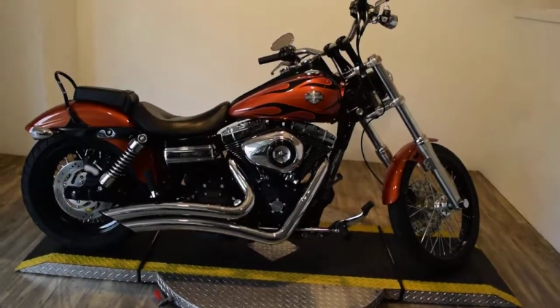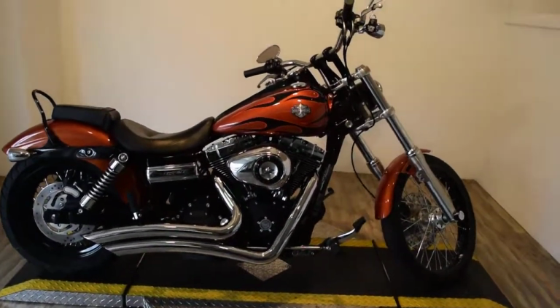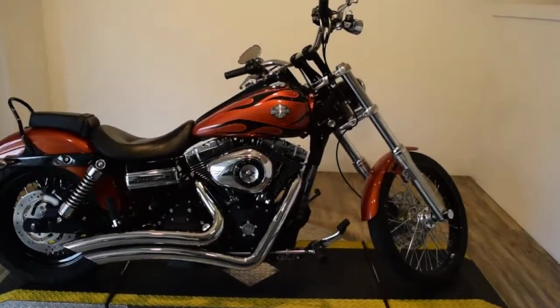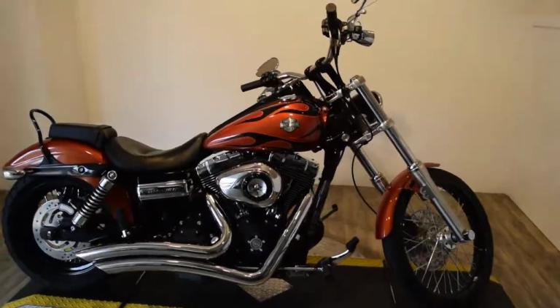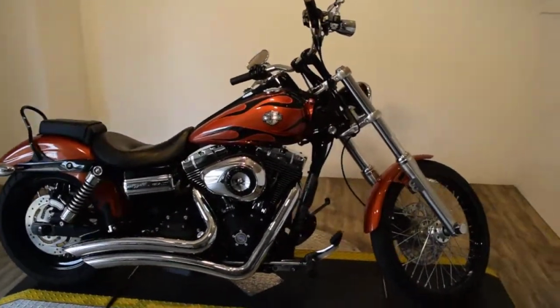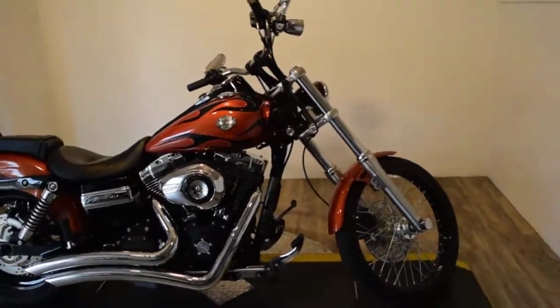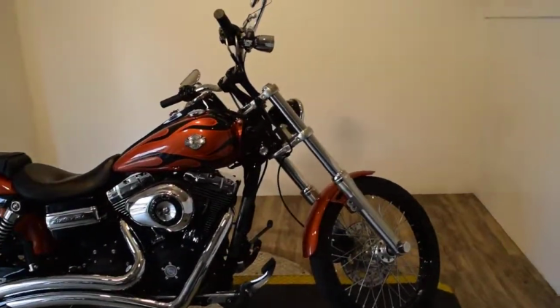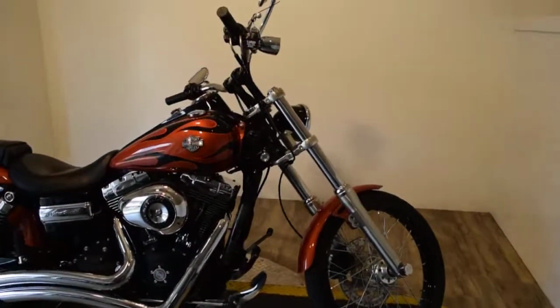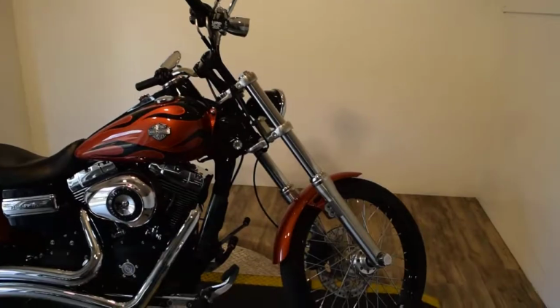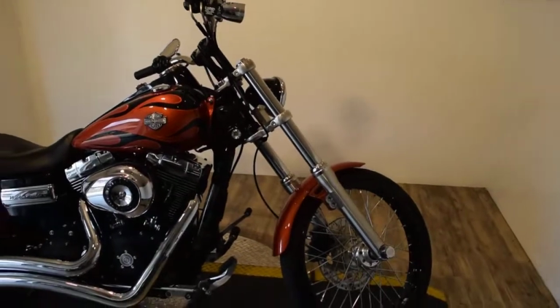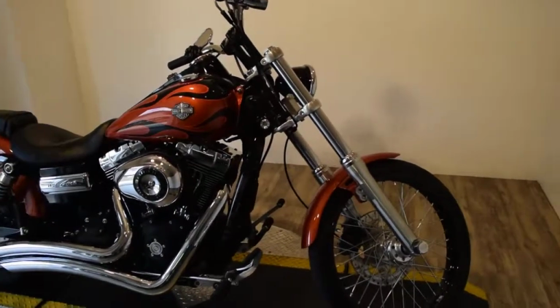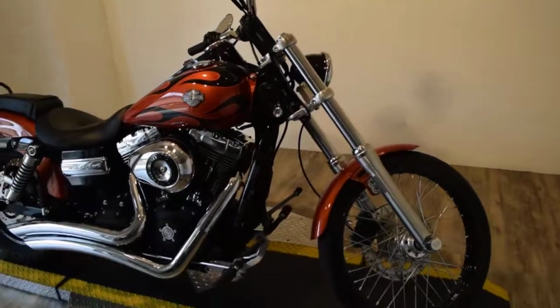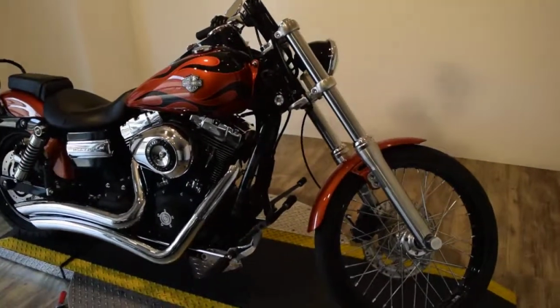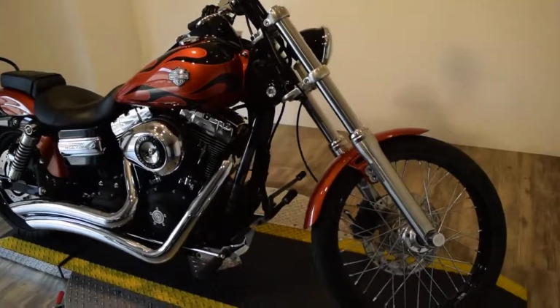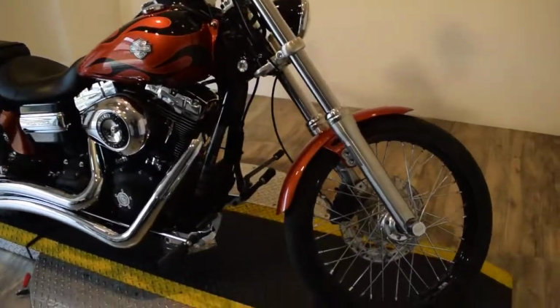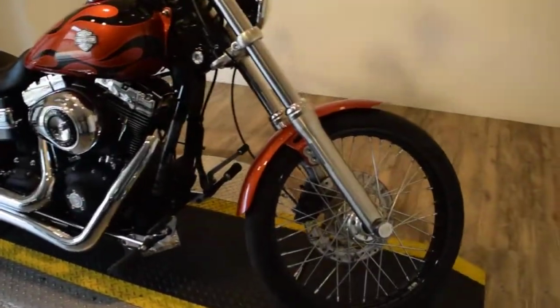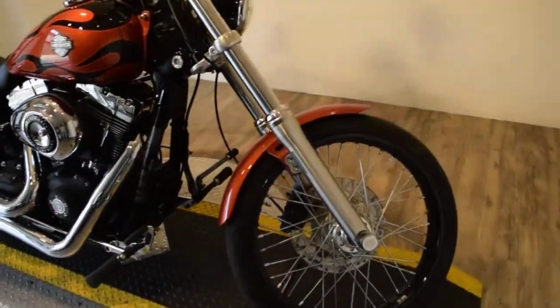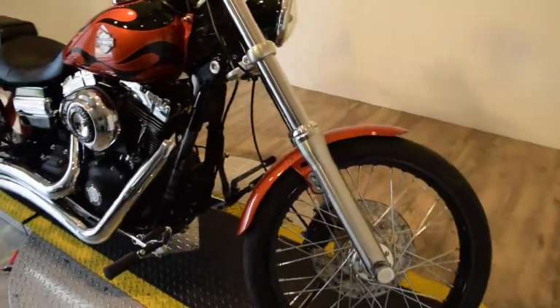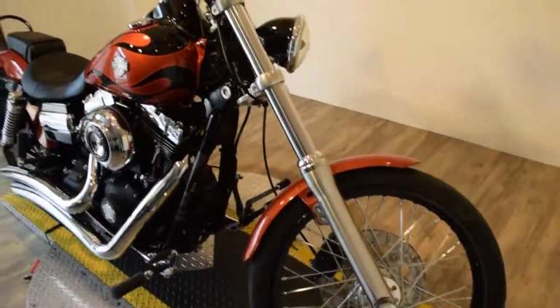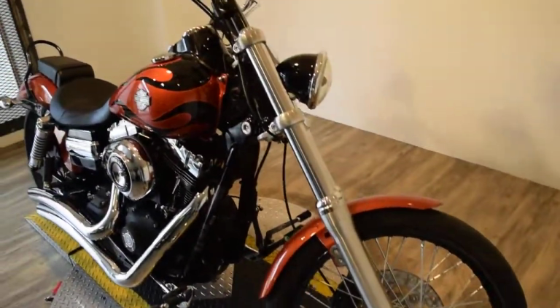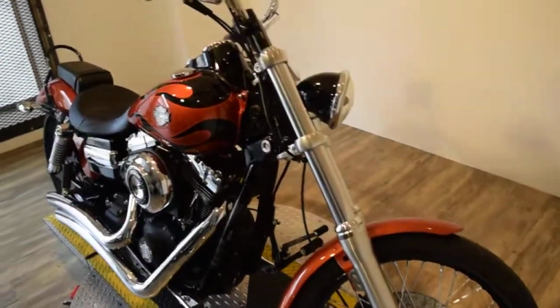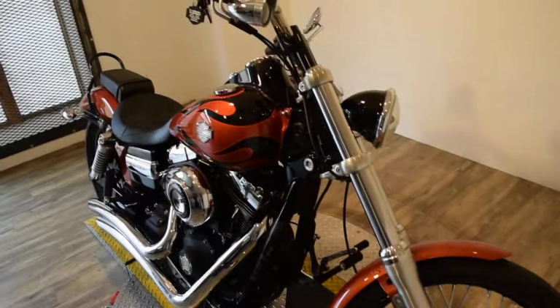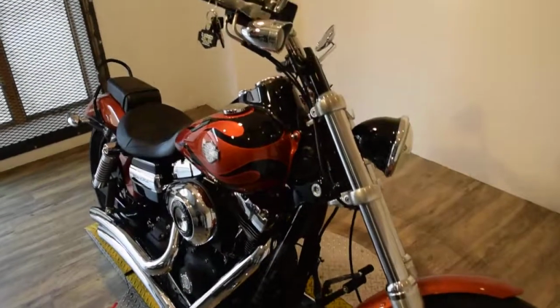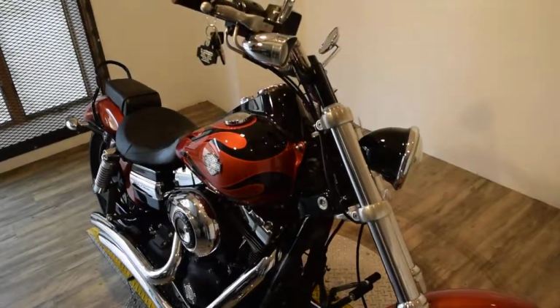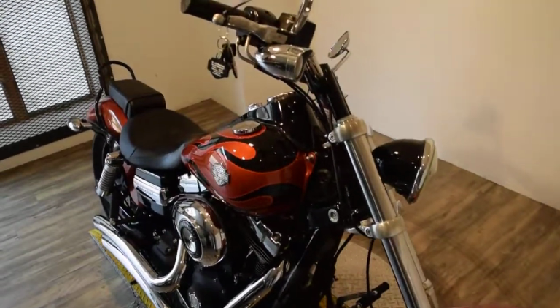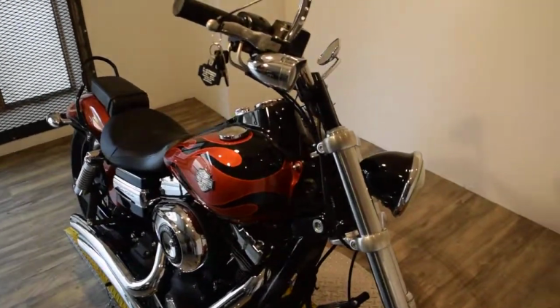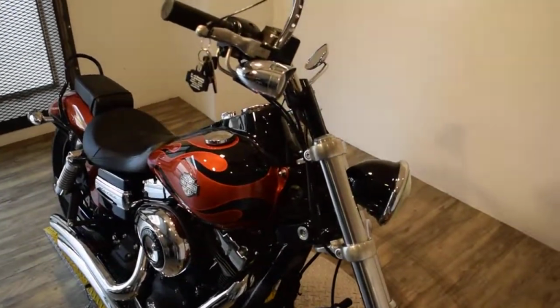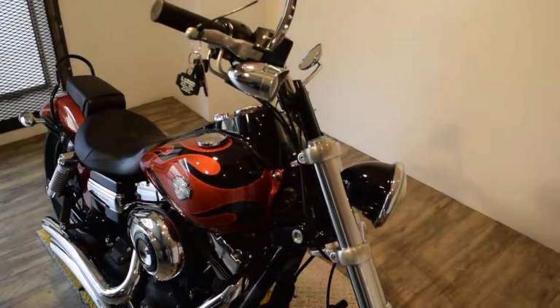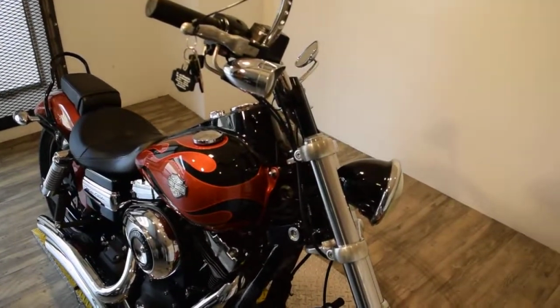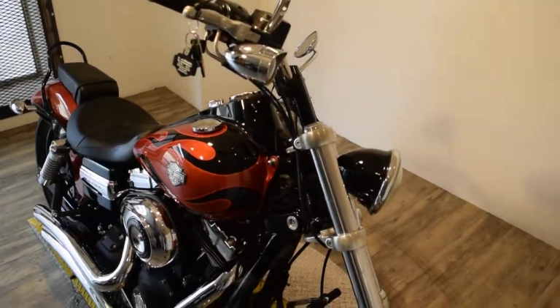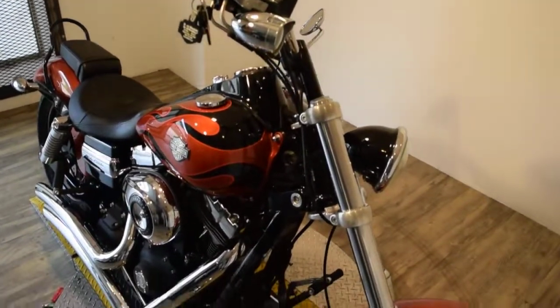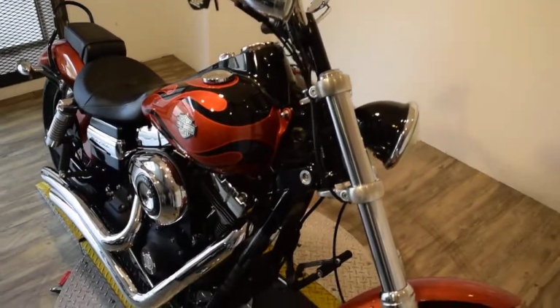You can see about 25 more pictures of this bike, find out pricing information, fill out a credit app, and have an idea of what your trade is worth, all on our website monsterpowersport.com.